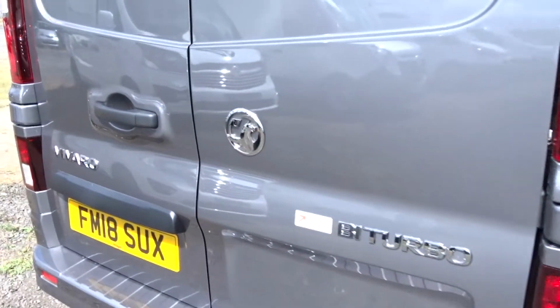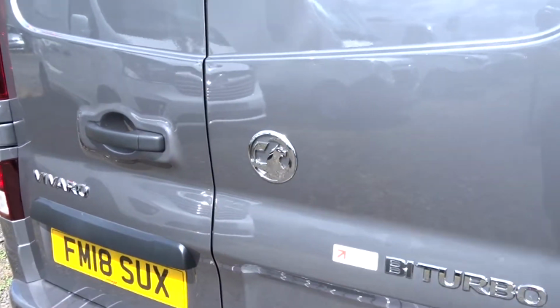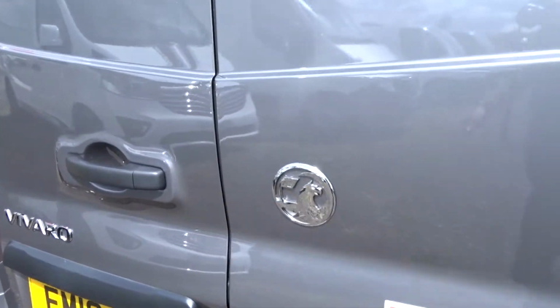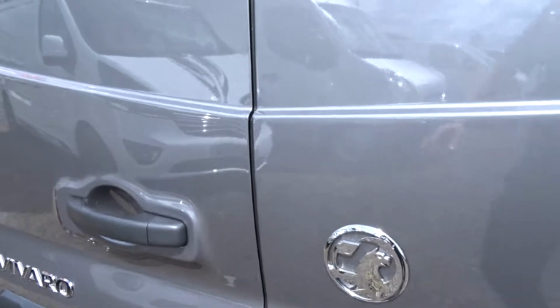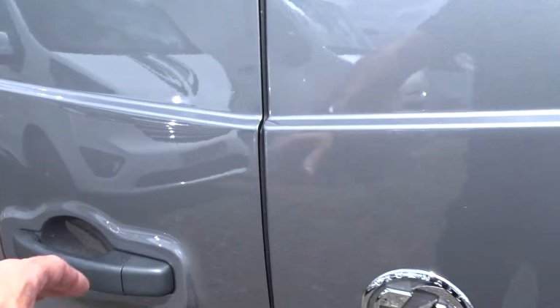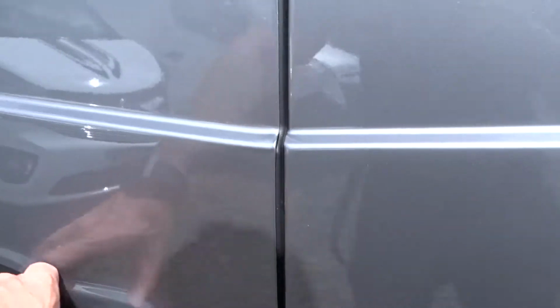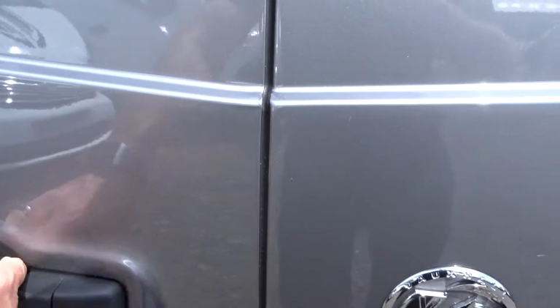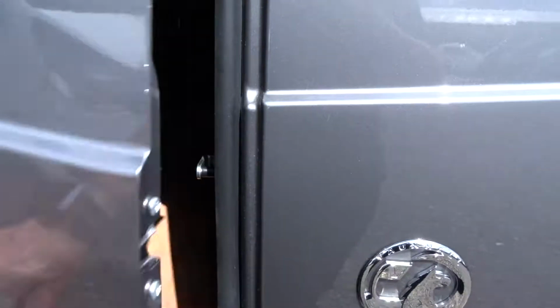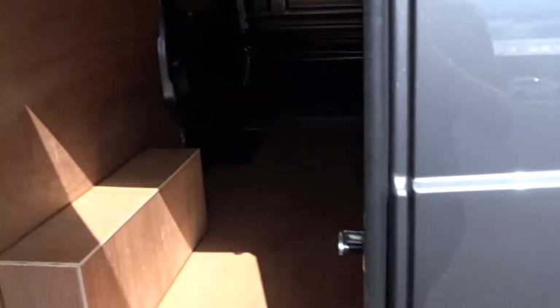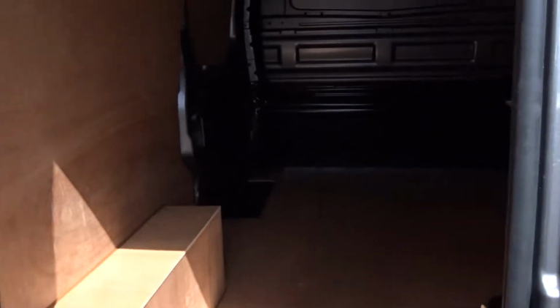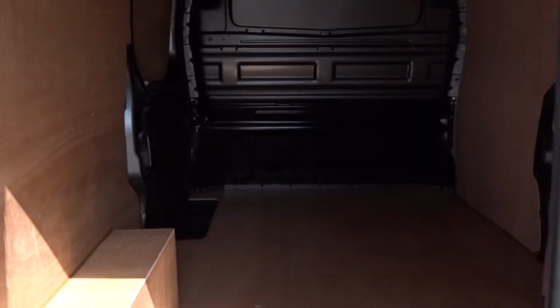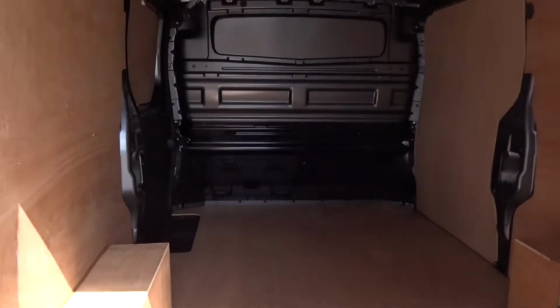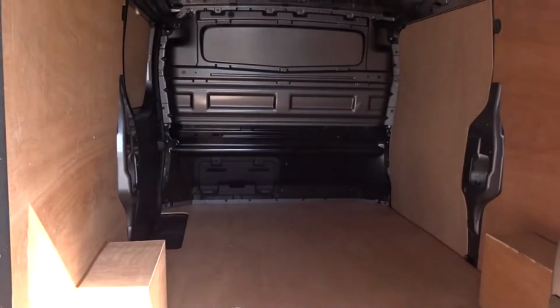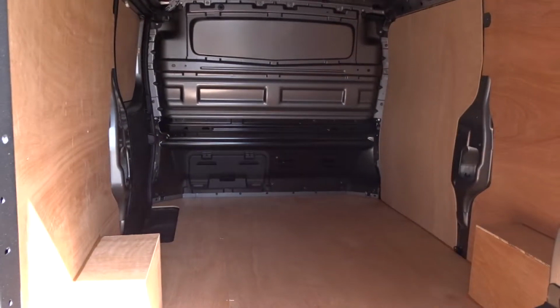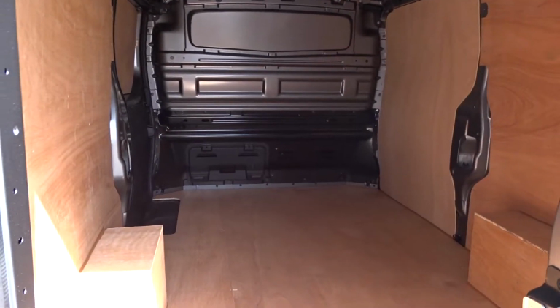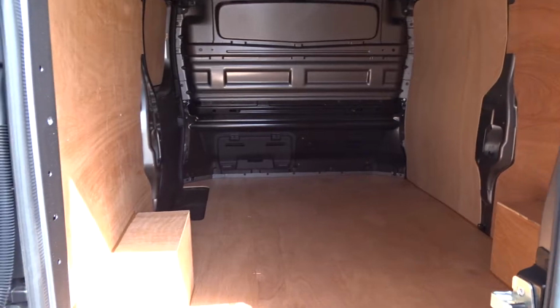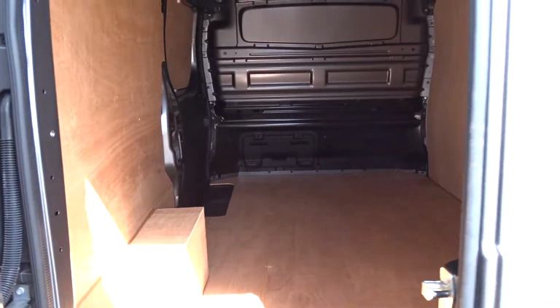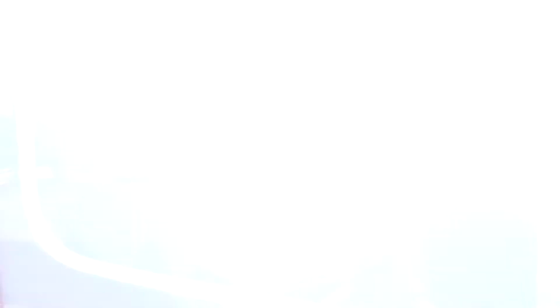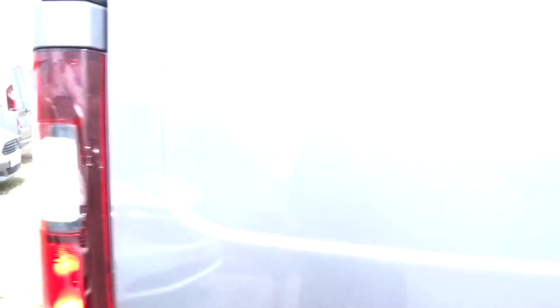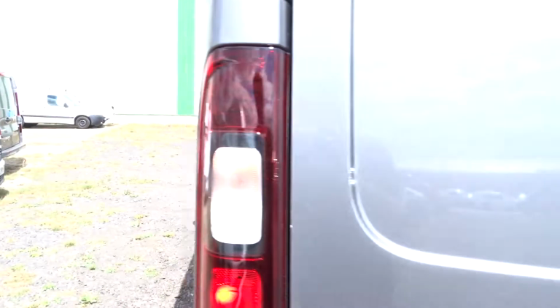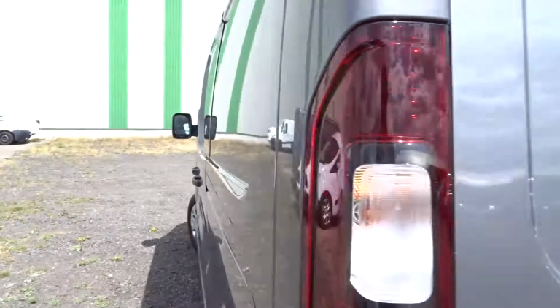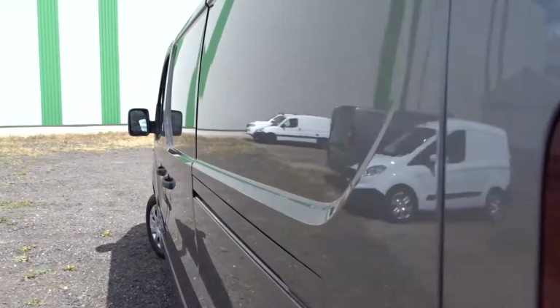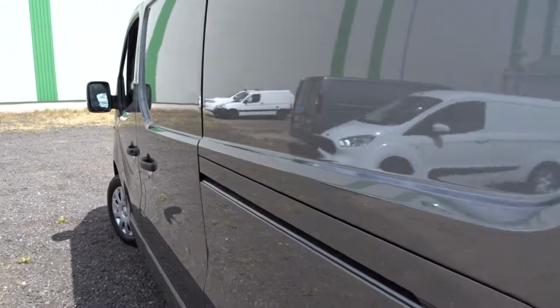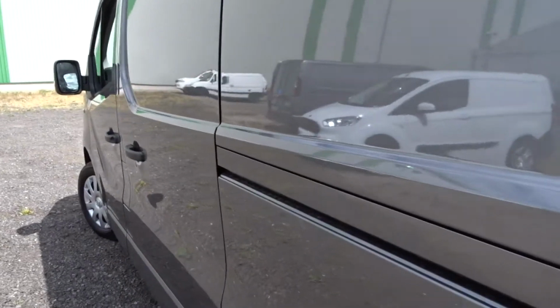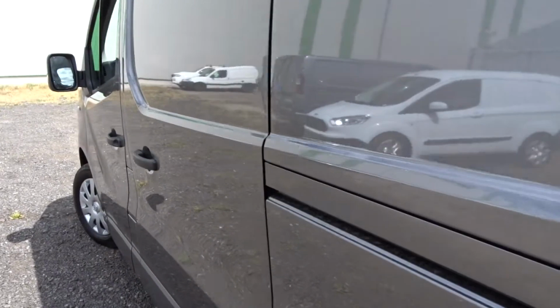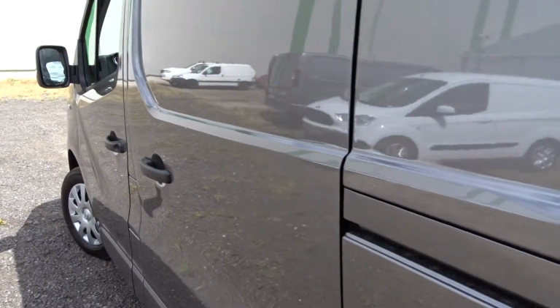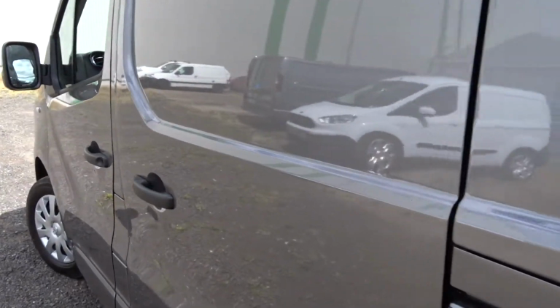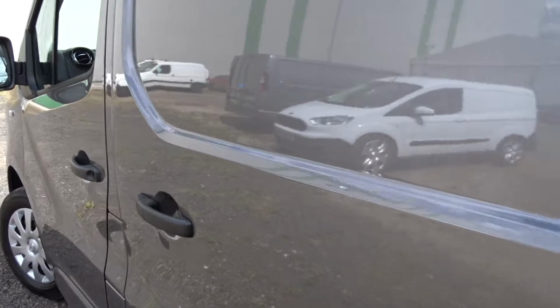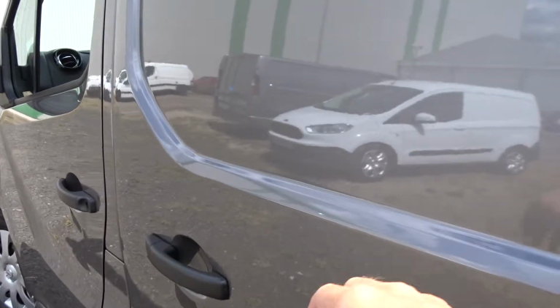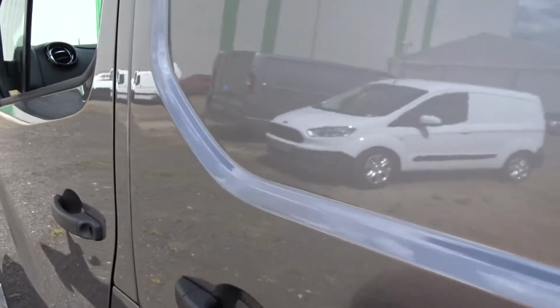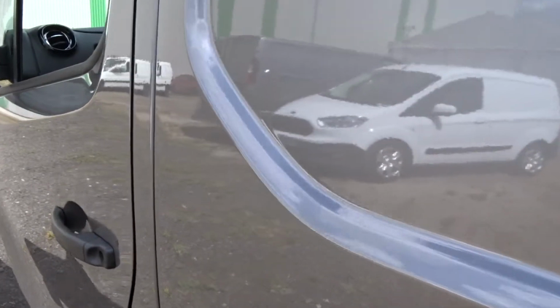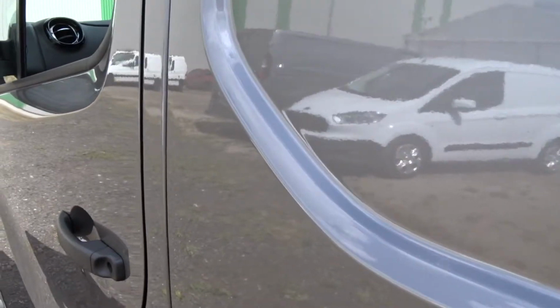It's easy access to the load space via the double rear opening doors, revealing a fully ply-lined load space interior. The van also has the advantage of an easy access side loading door on the passenger side of the vehicle.